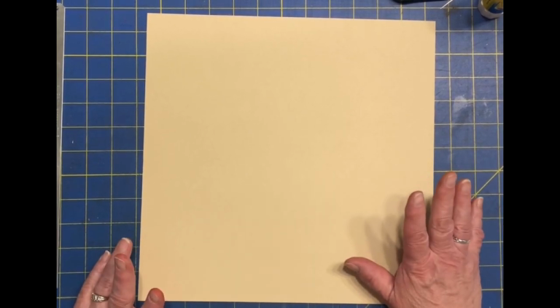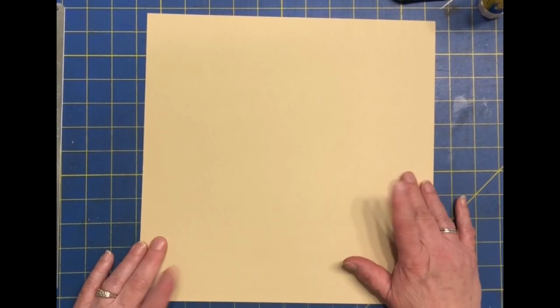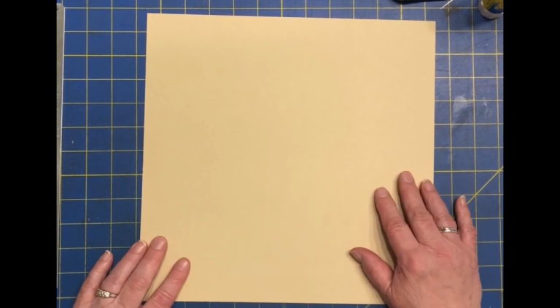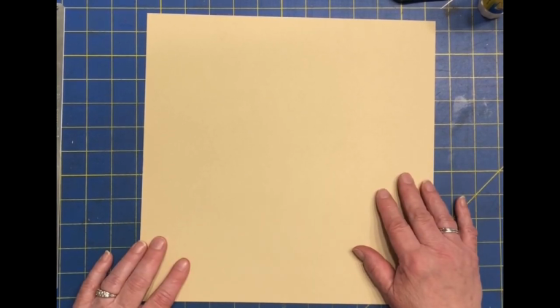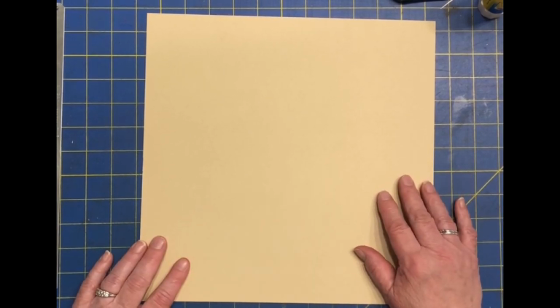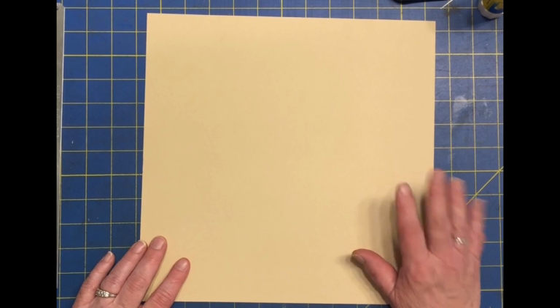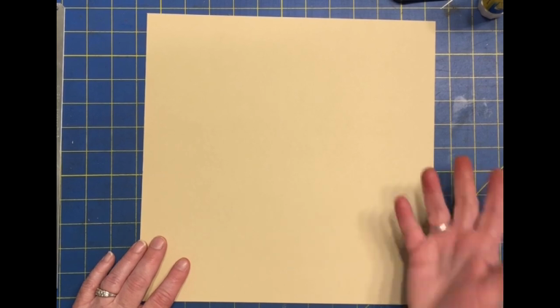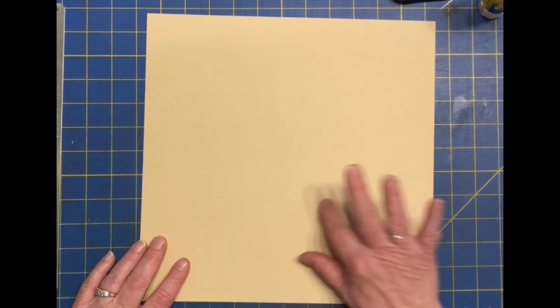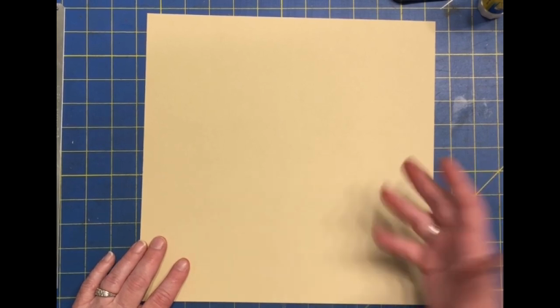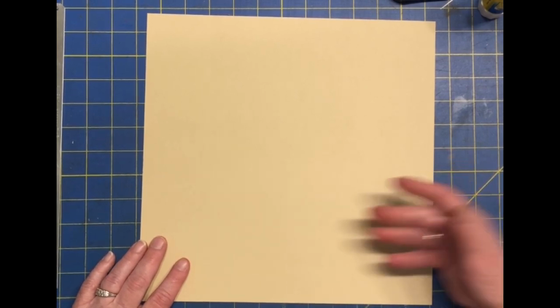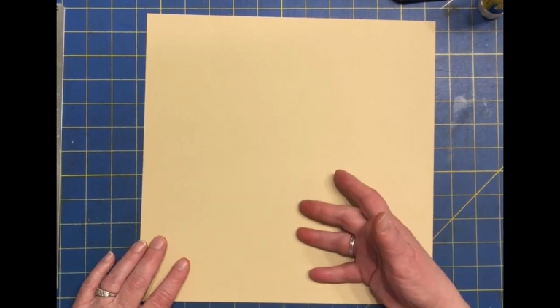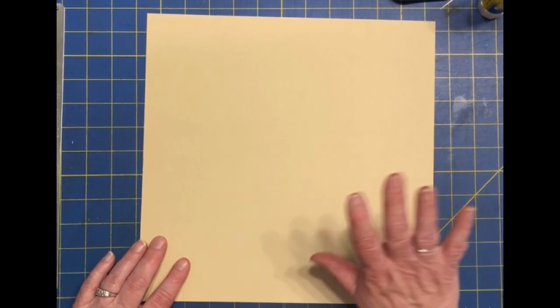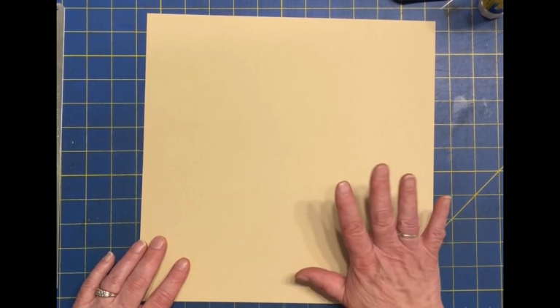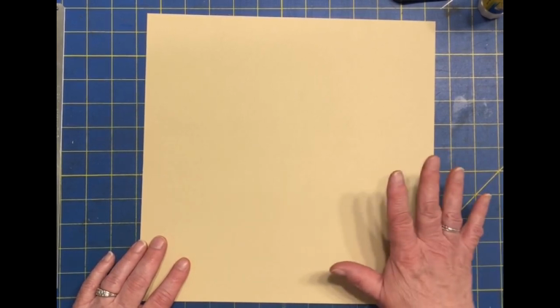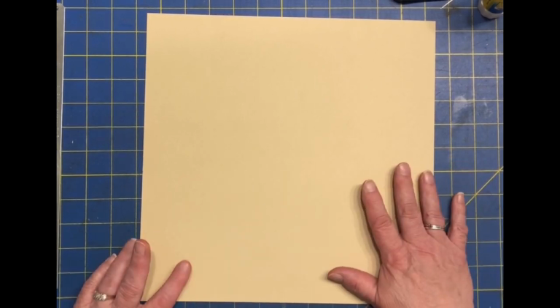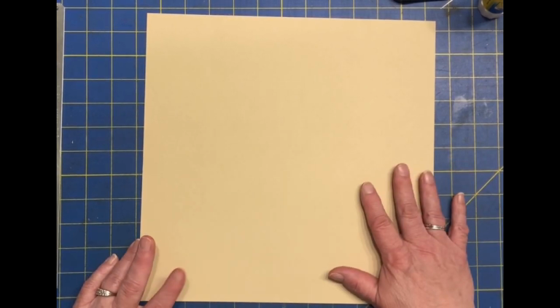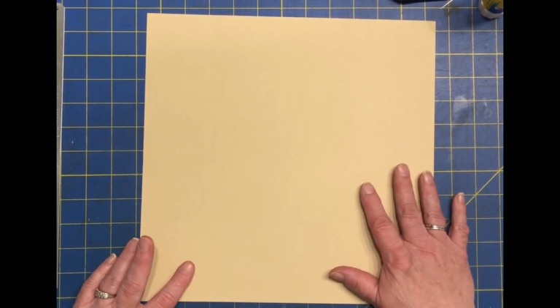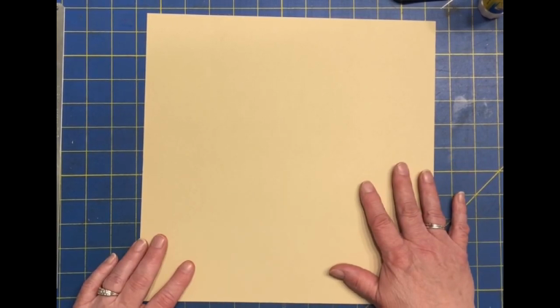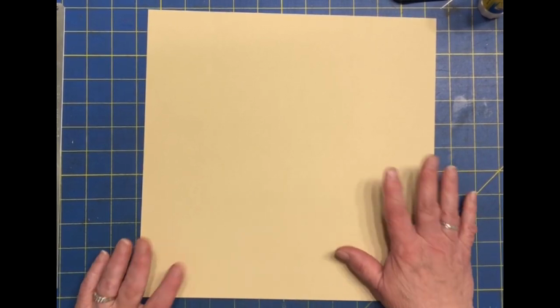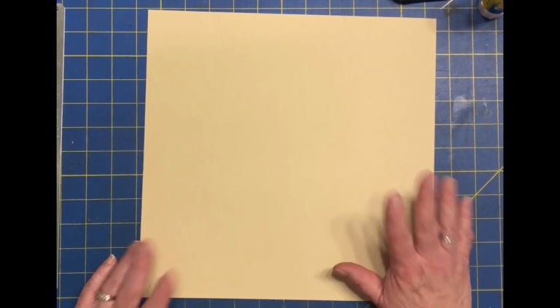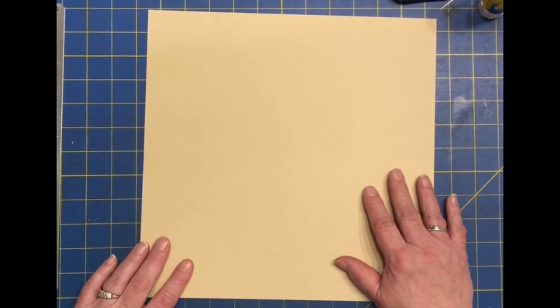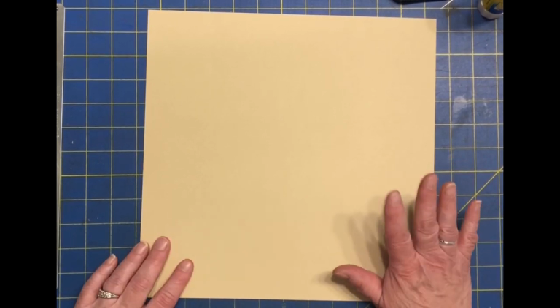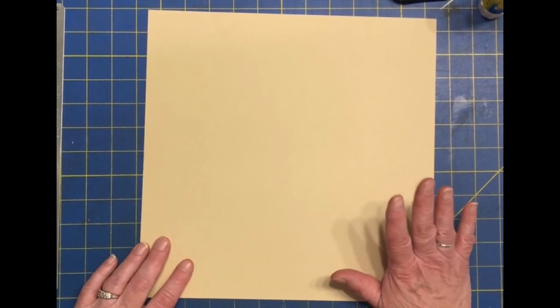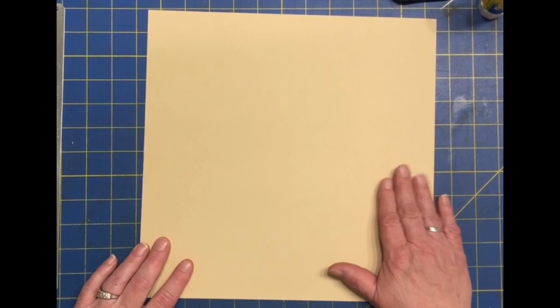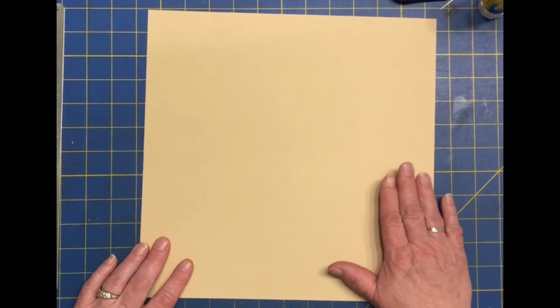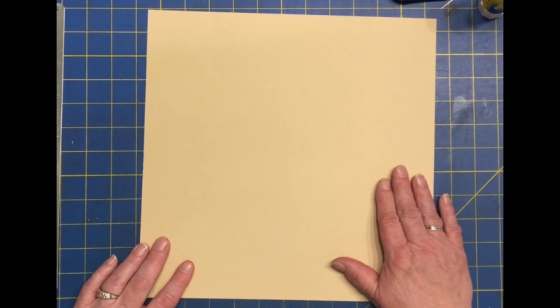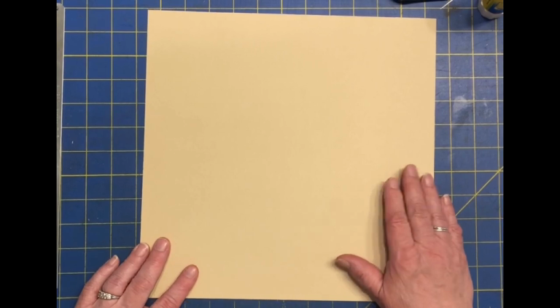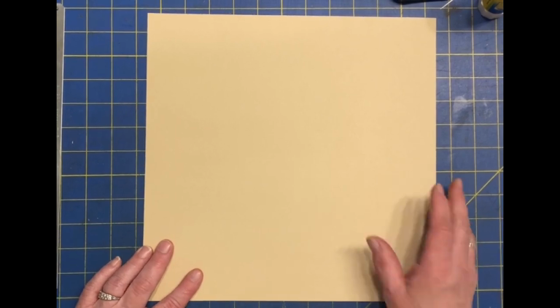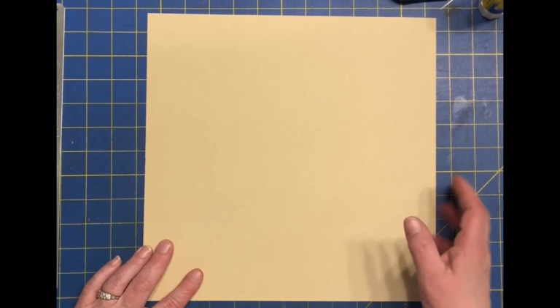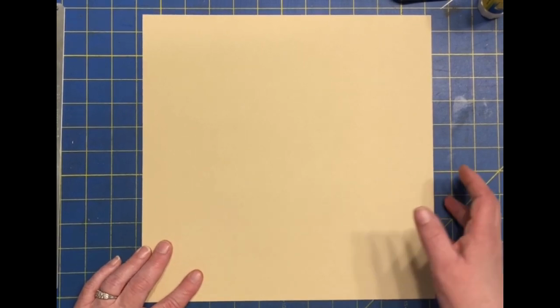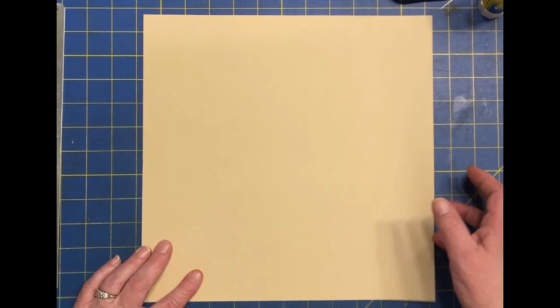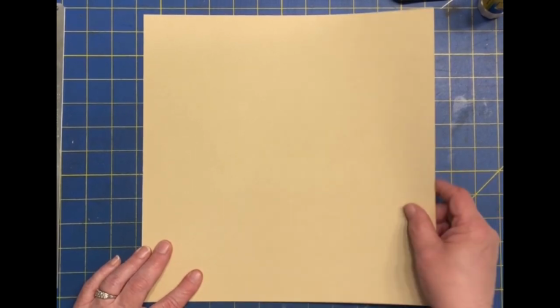Today we're going to be making some flip-flop-tuck kind of page pocket things. We're going to start with a 12 by 12 piece of paper.